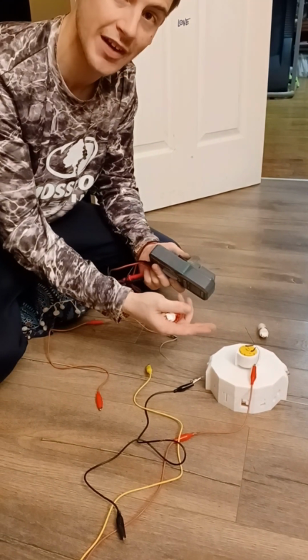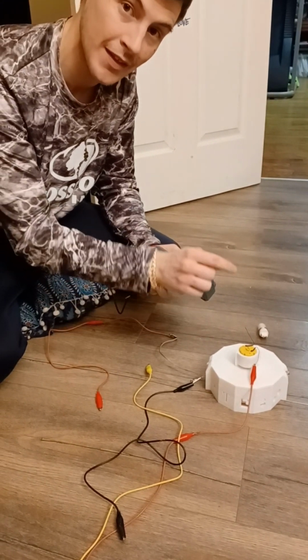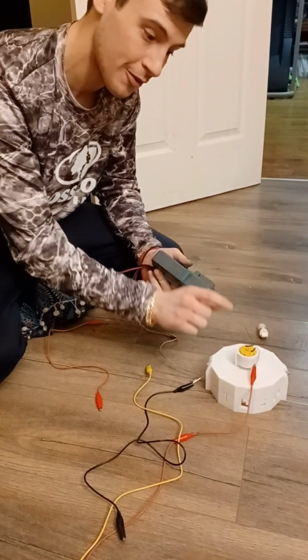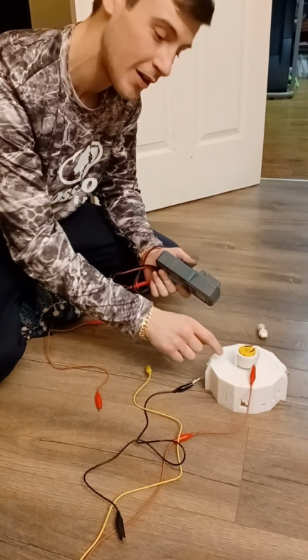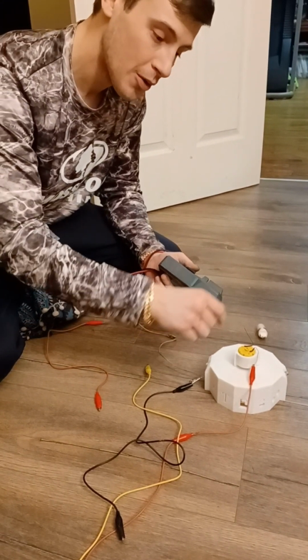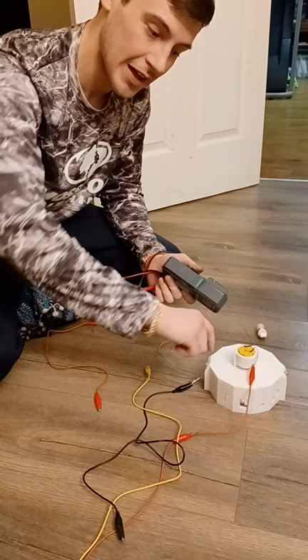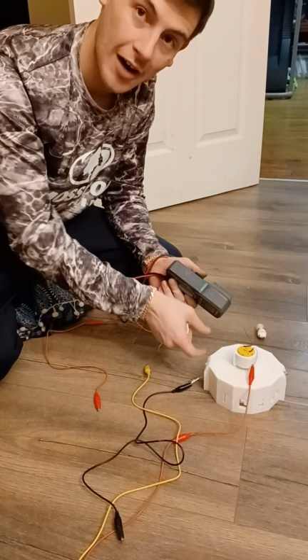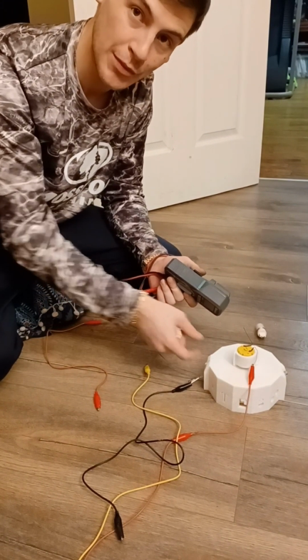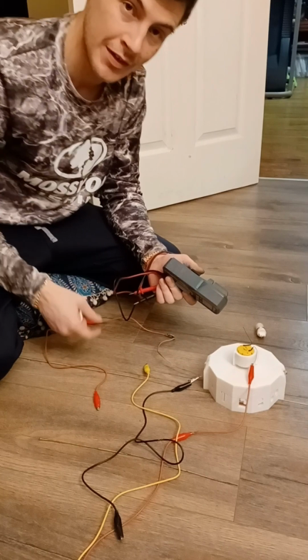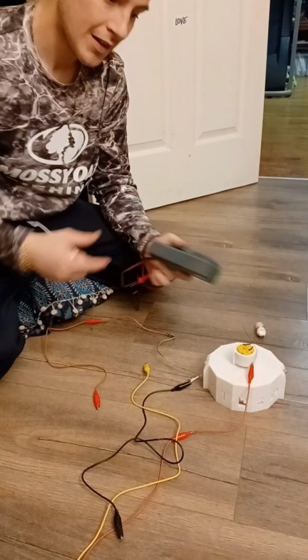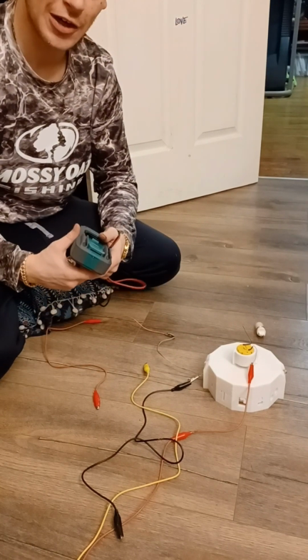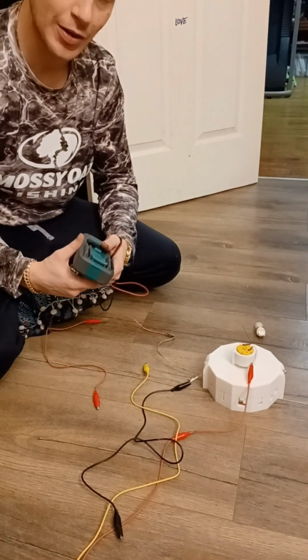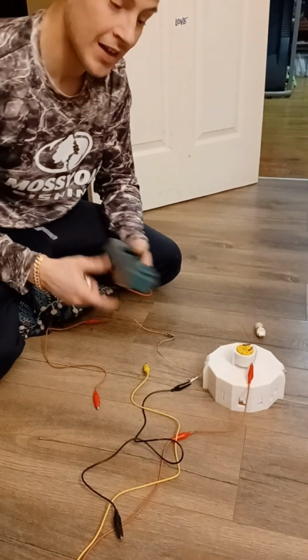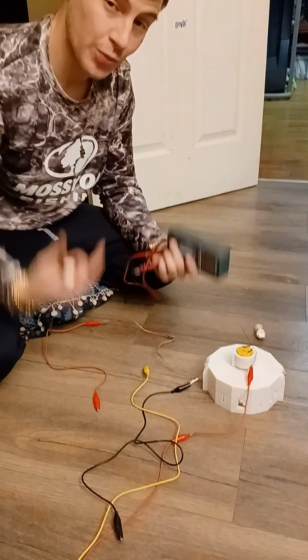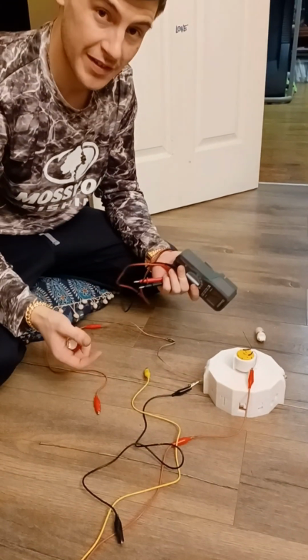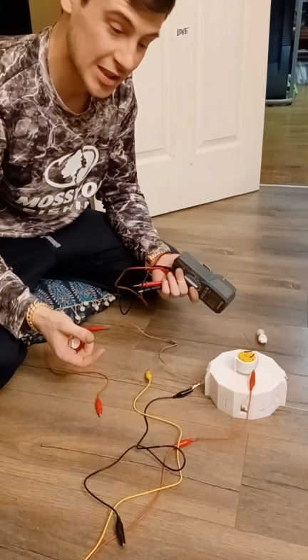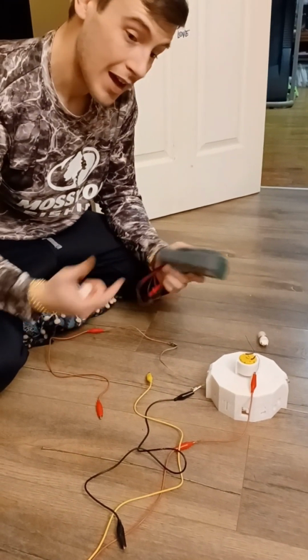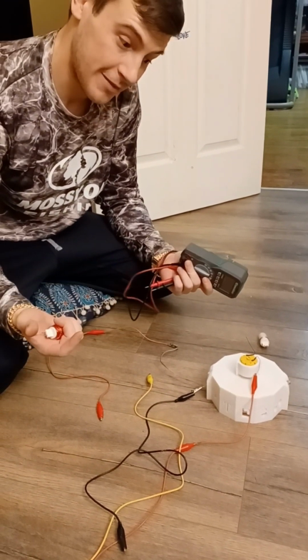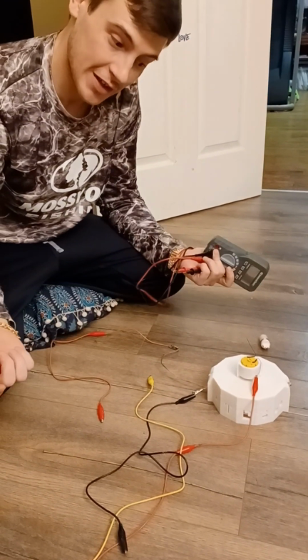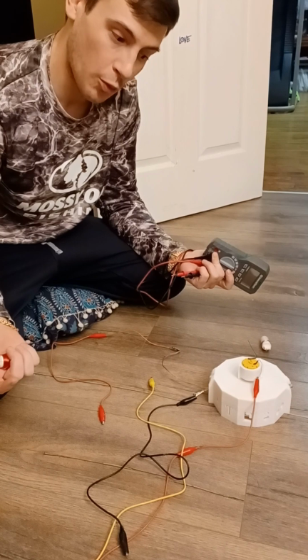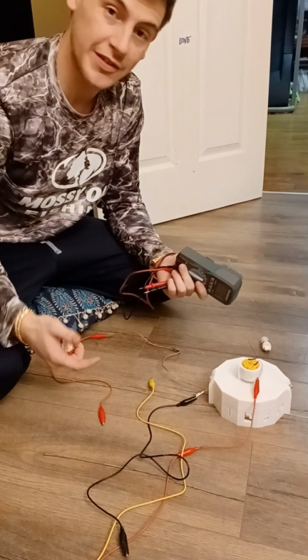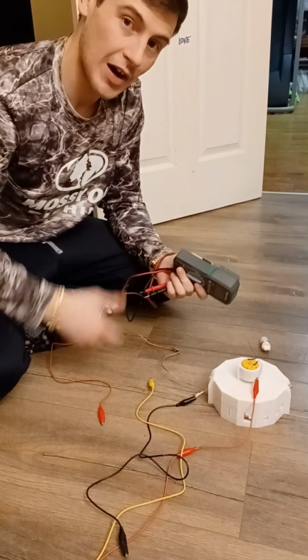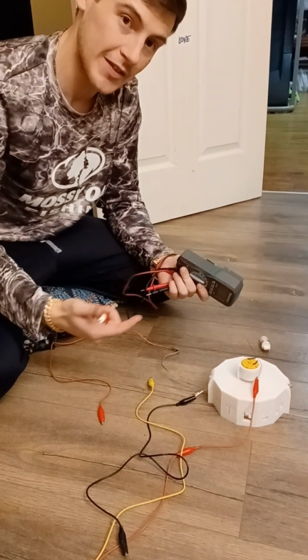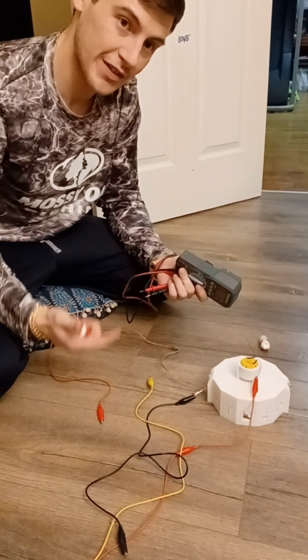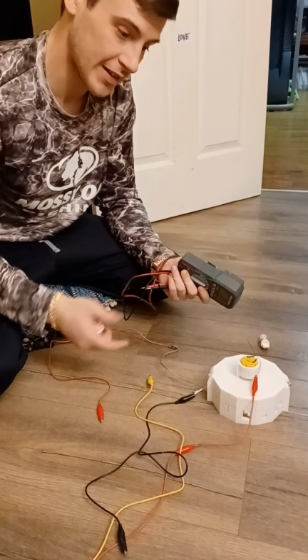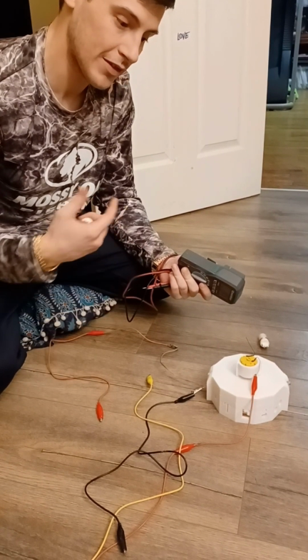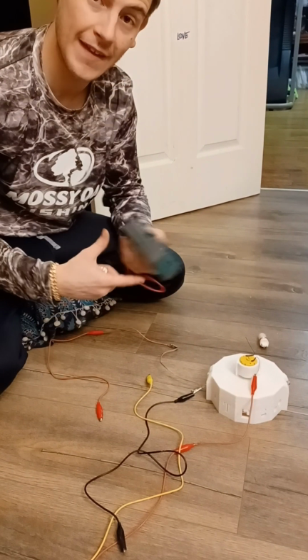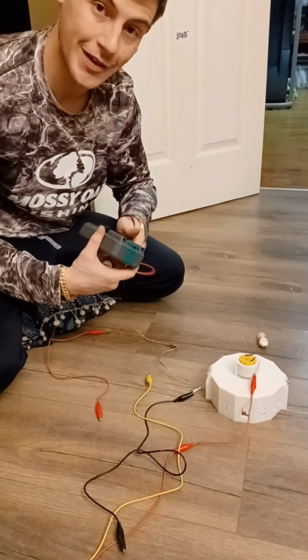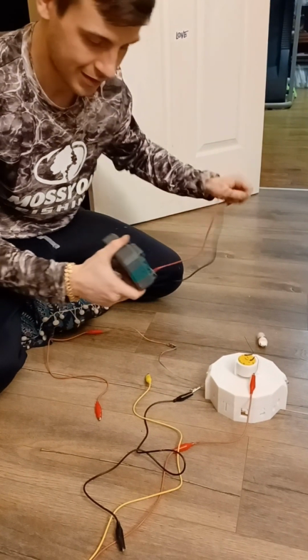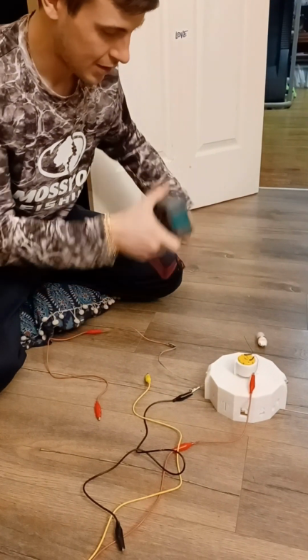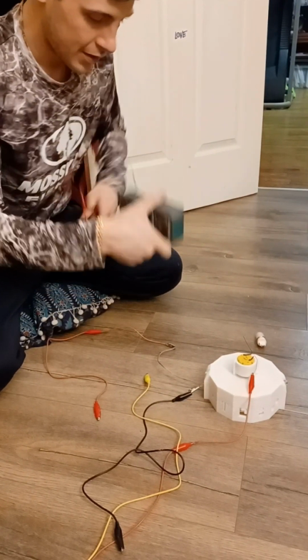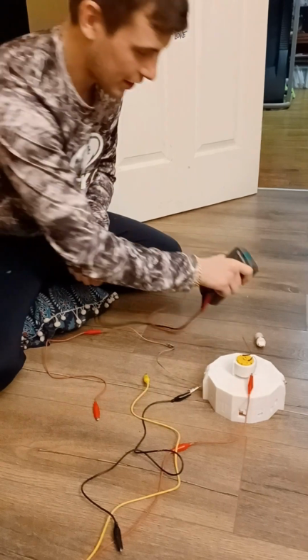If you have a gear ratio set up on this rotor to get a higher RPM, that's 100% possible. I'm just not 100% sure how great the efficiency would be because I haven't tried that method yet.